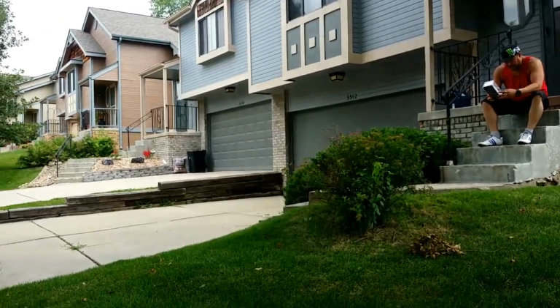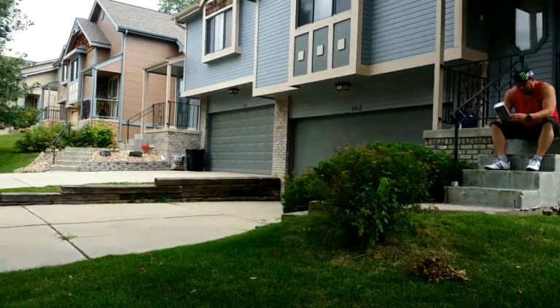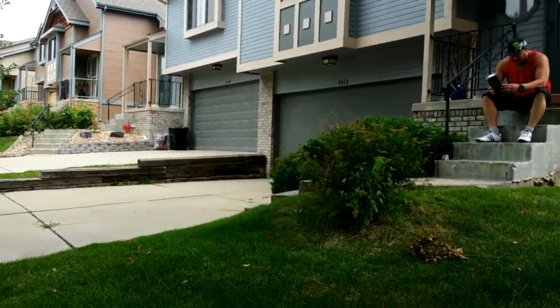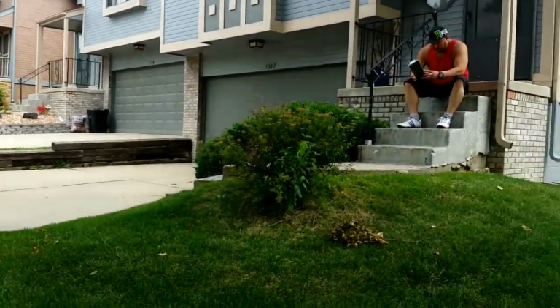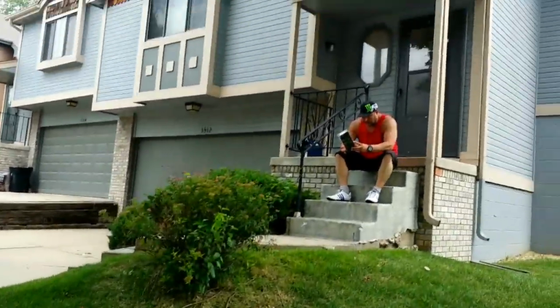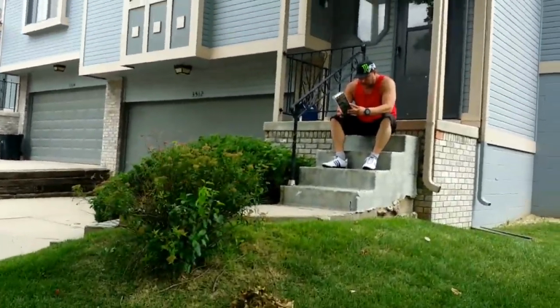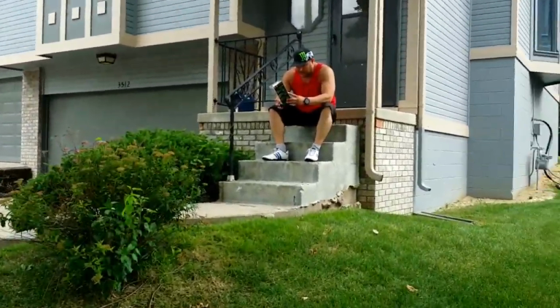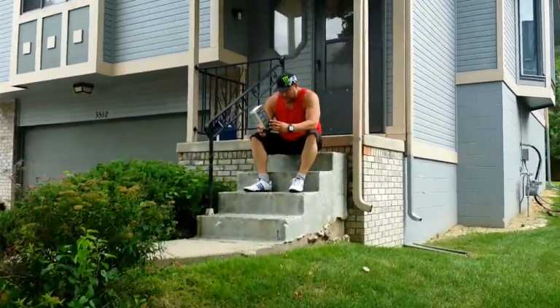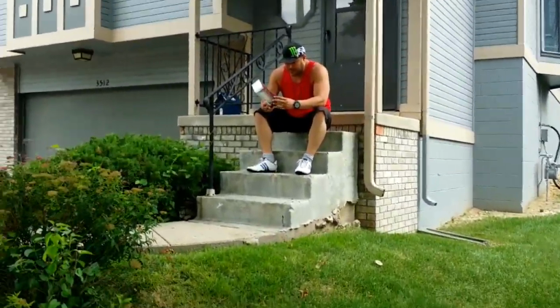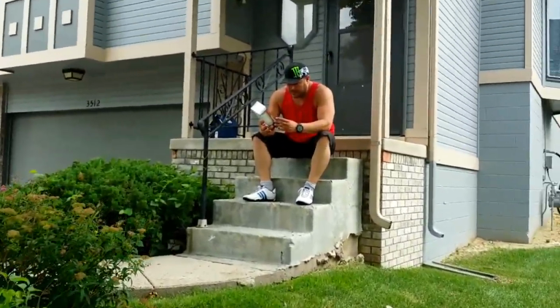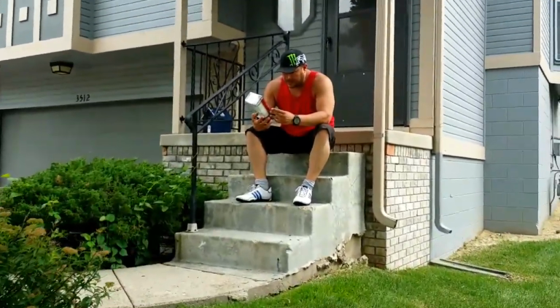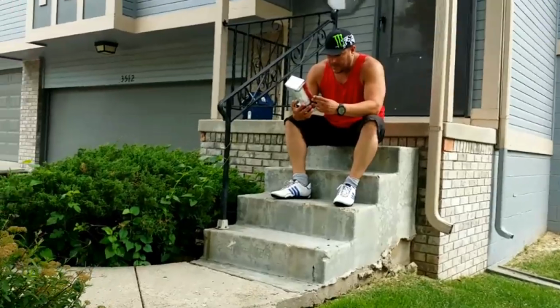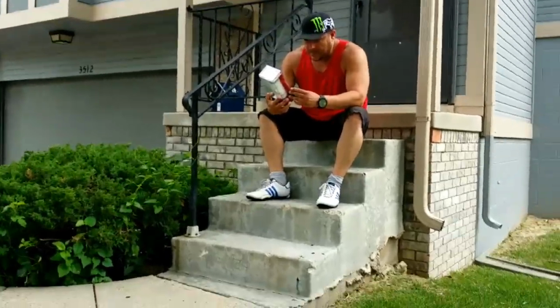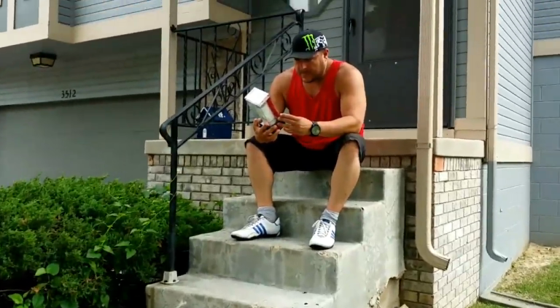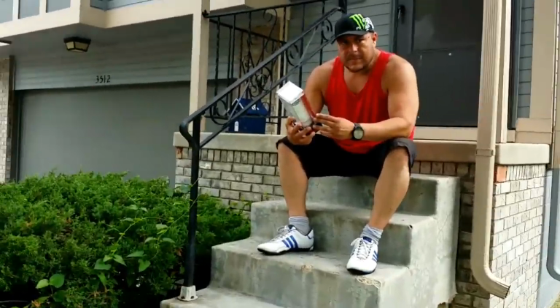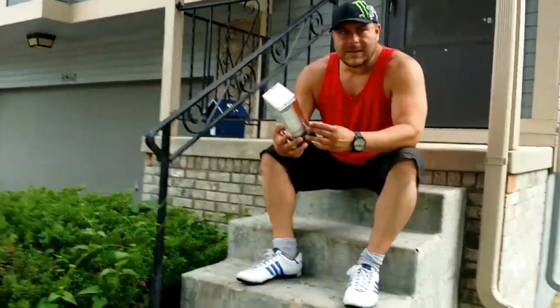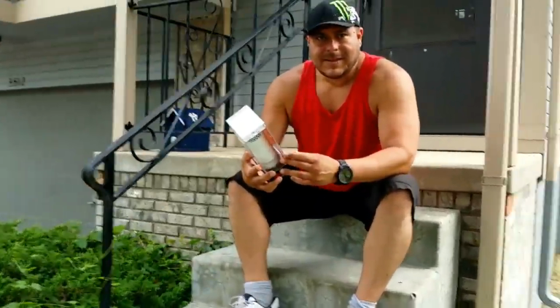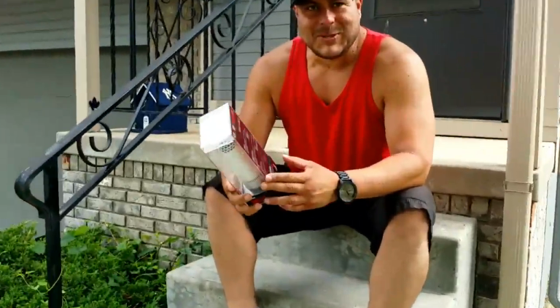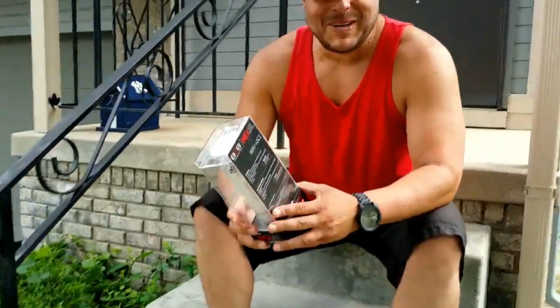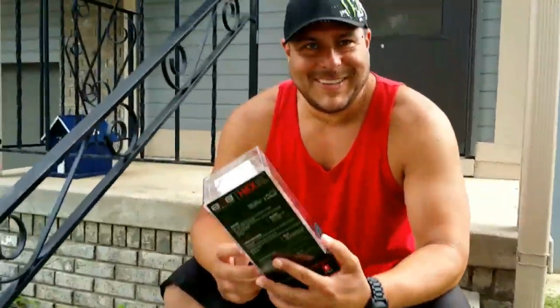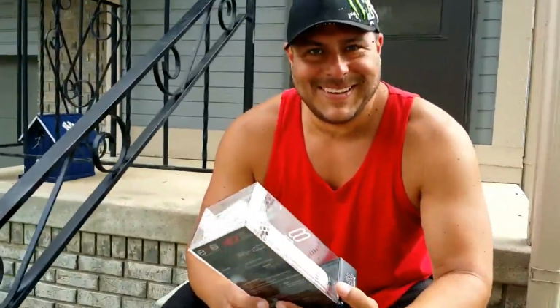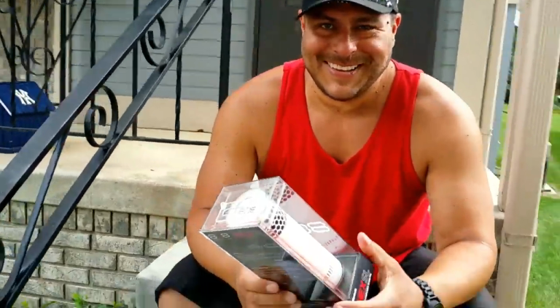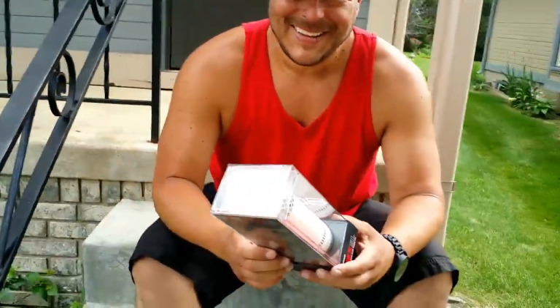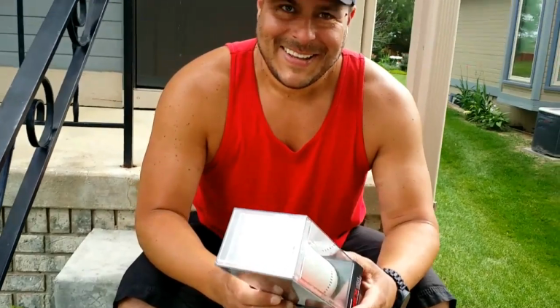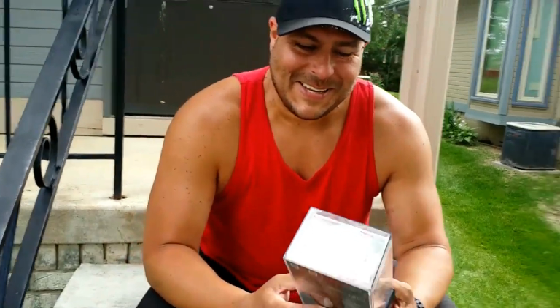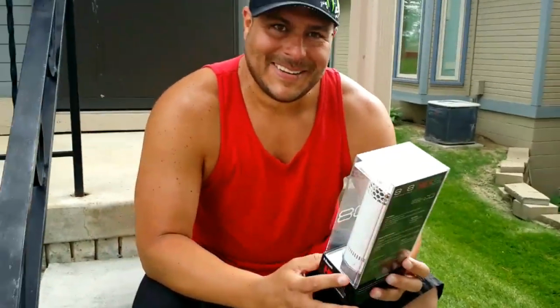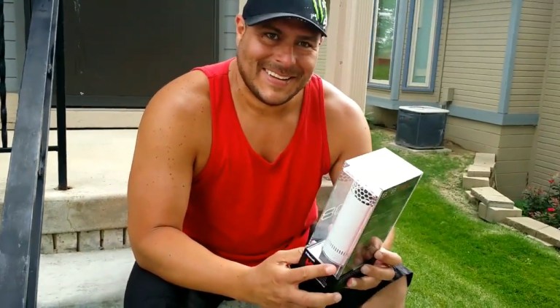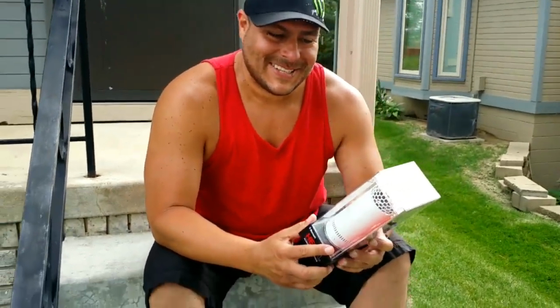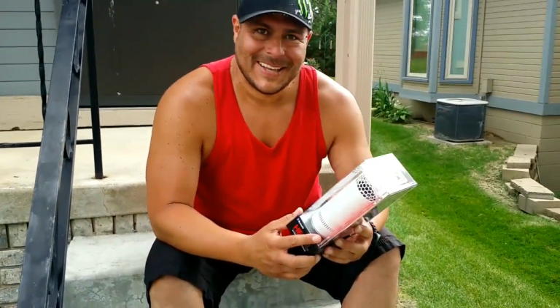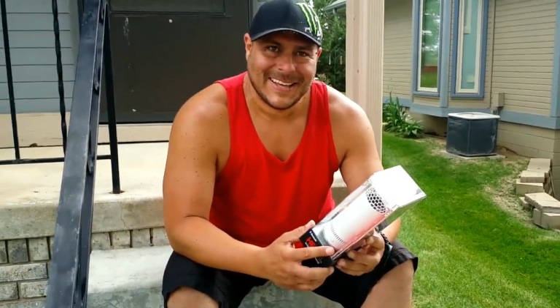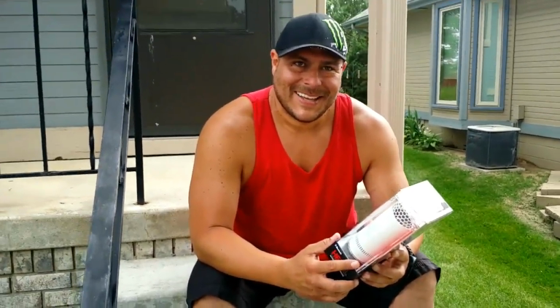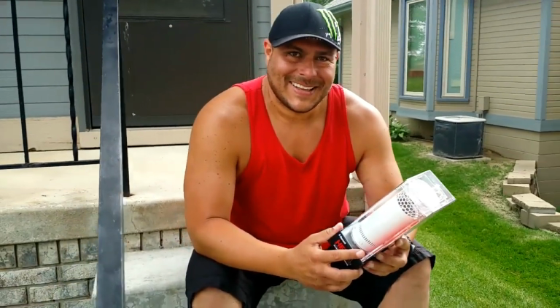Oh my god, what does he have now? Man, you must have some deep pockets. Hey, Corden Komodo, what do you got there? What's going on? You got a new product? Yeah, man, you must have some deep pockets for all those new toys you get.